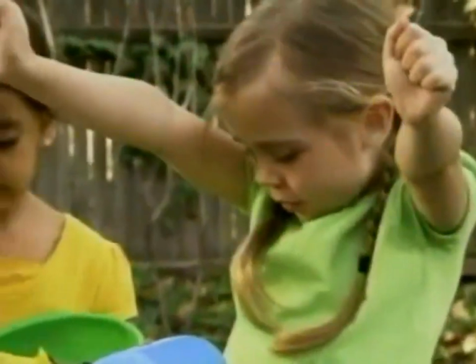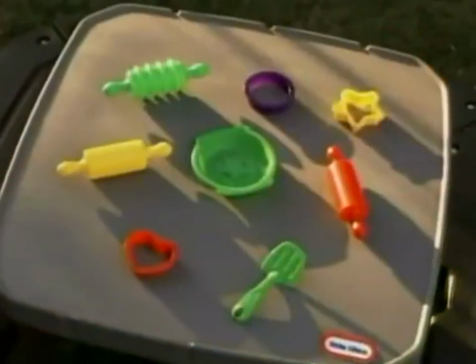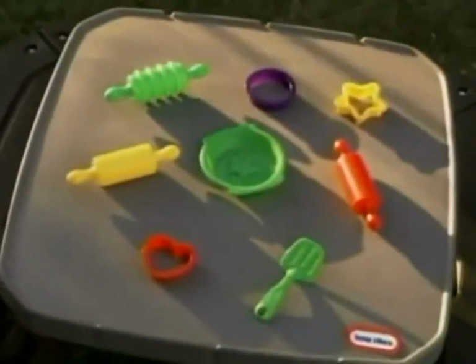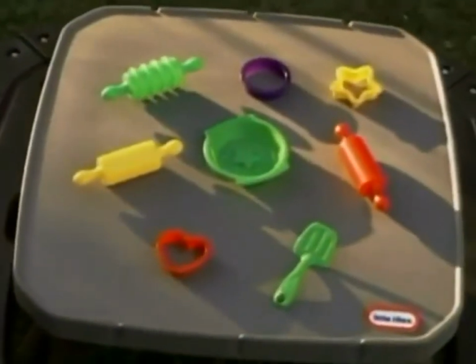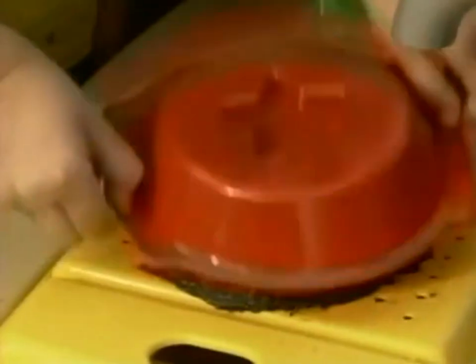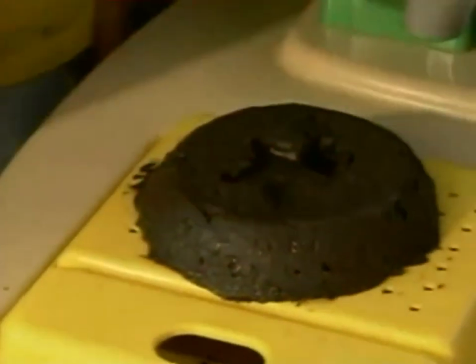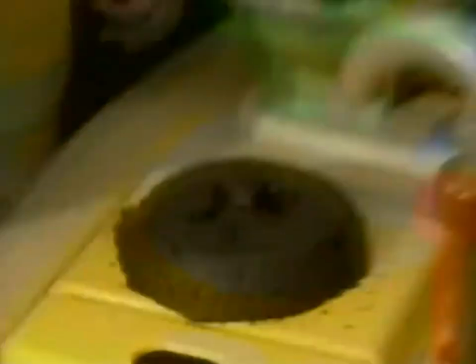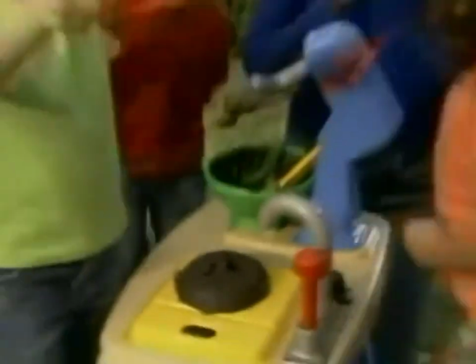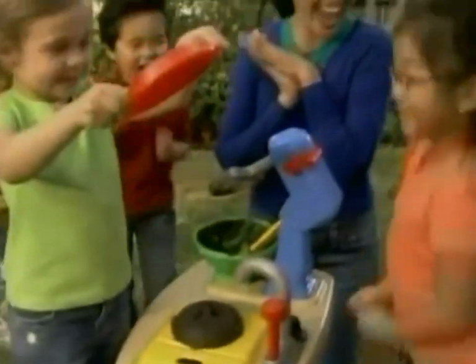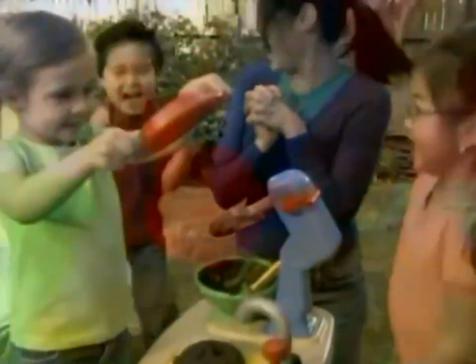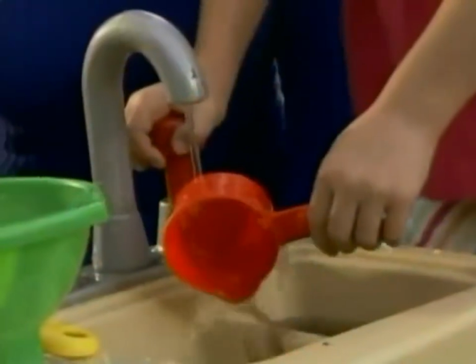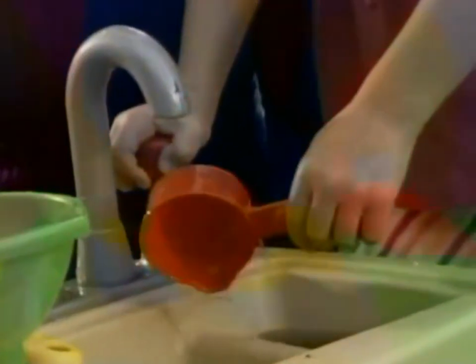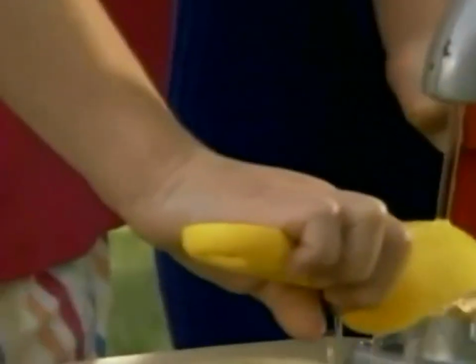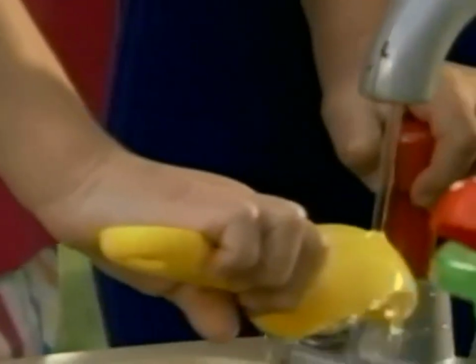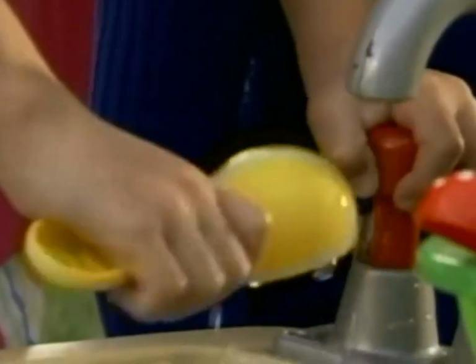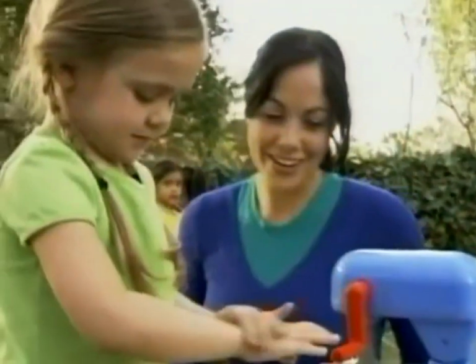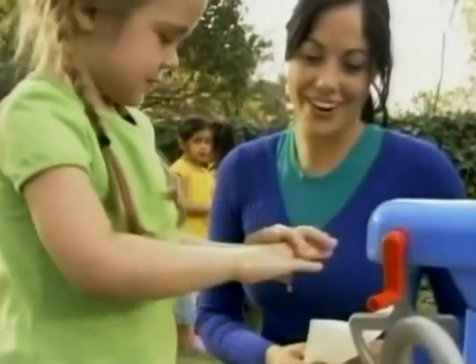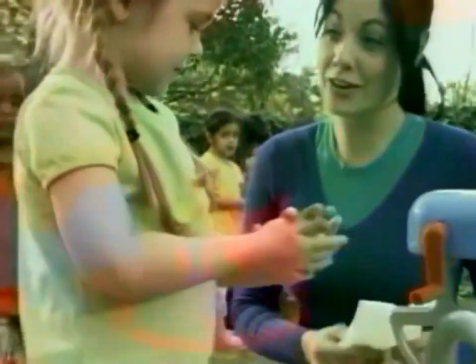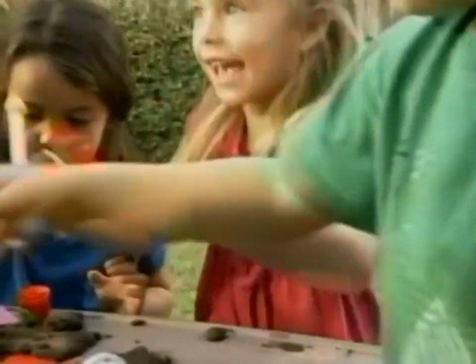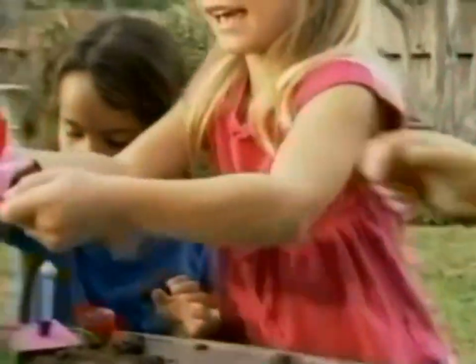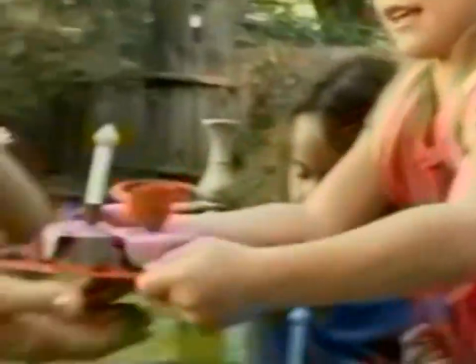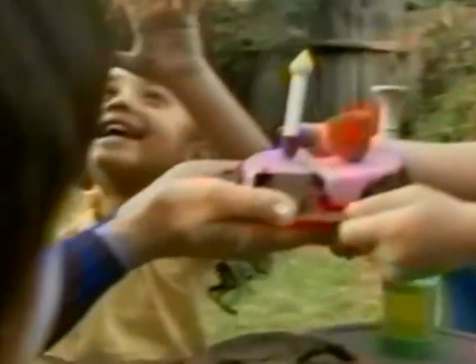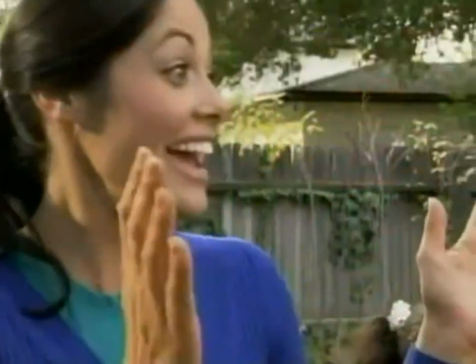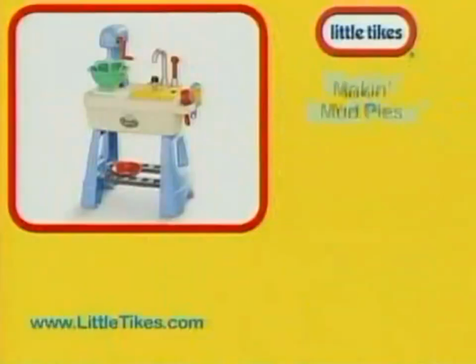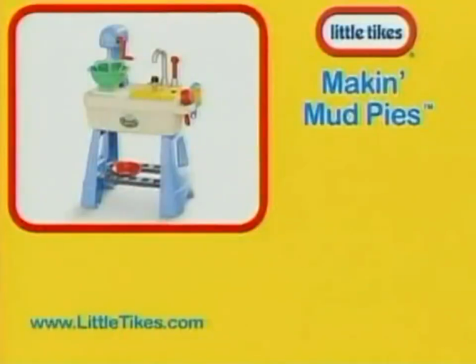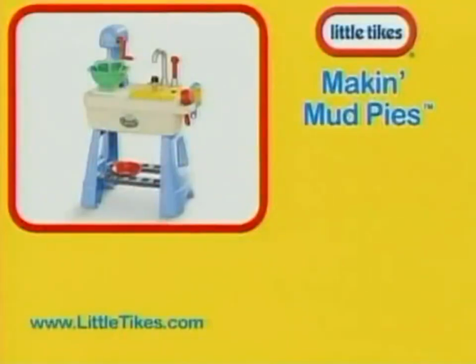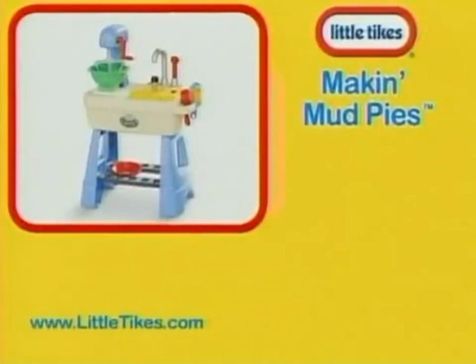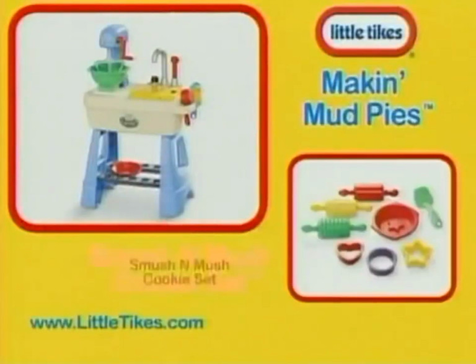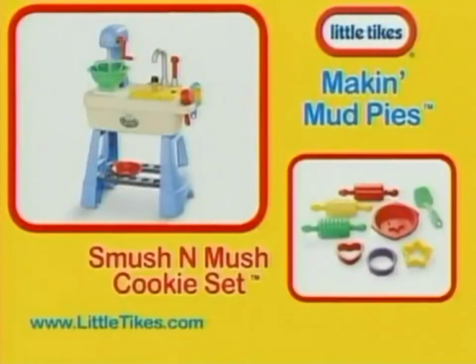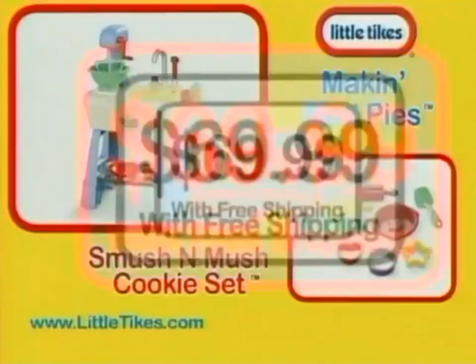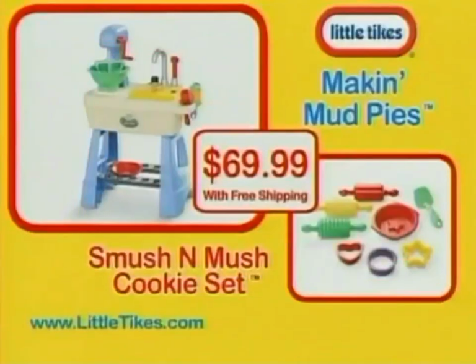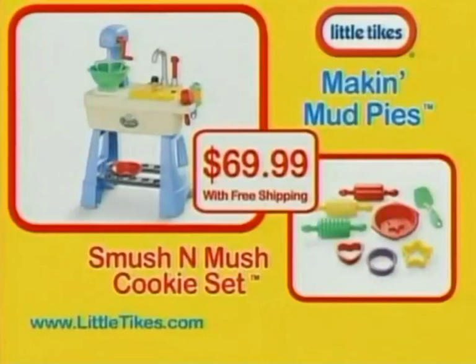Plus all the accessories you need to make a perfect pie every time. Clean up is quick and Little Tikes Making Mud Pies can handle anything your little chef dishes up. Making Mud Pies and Shmooshamush Cookie Set is $69.99.